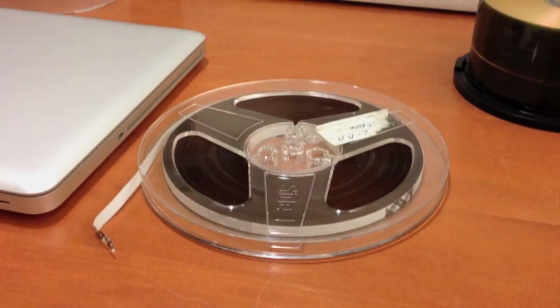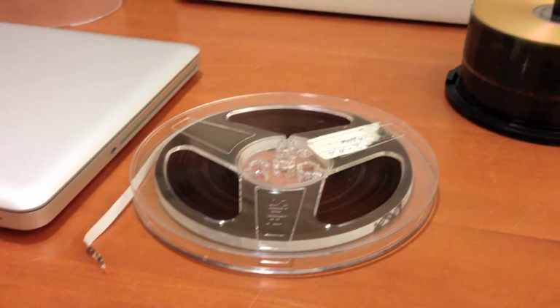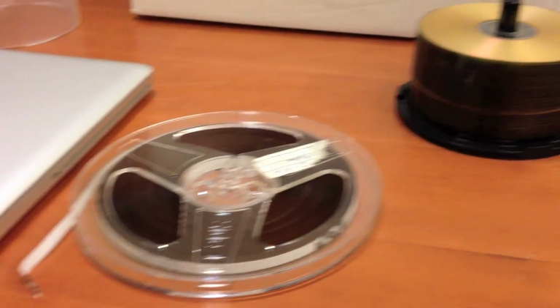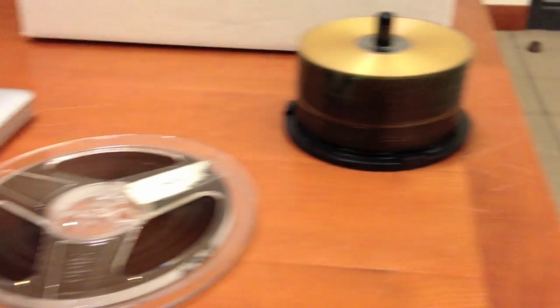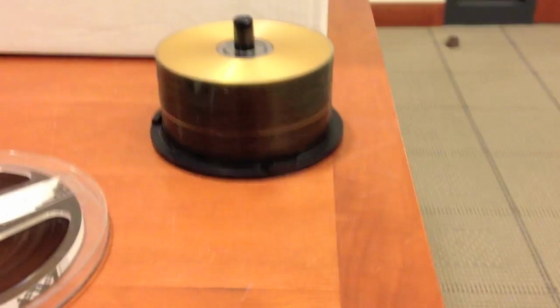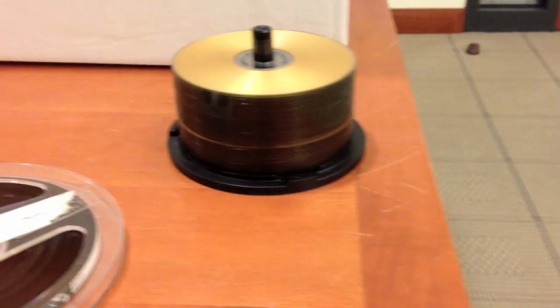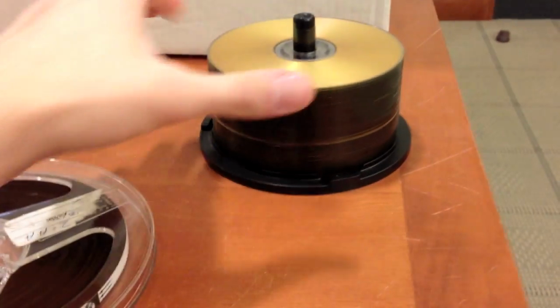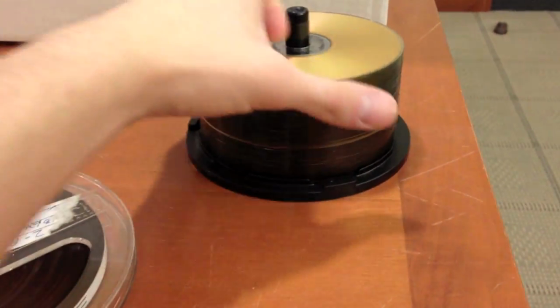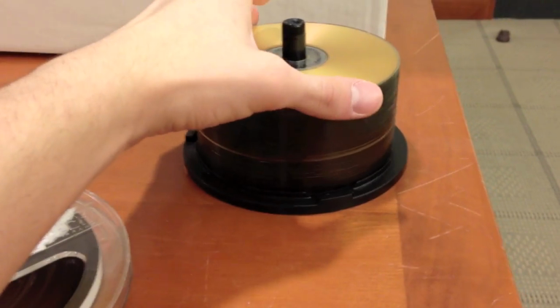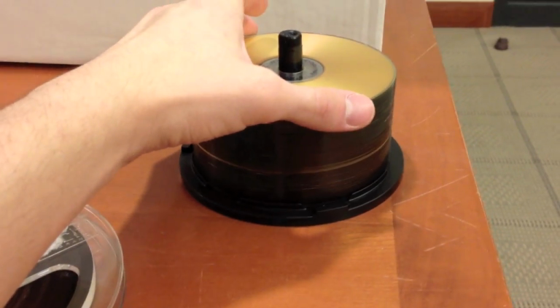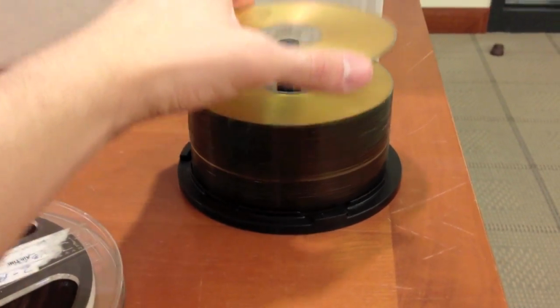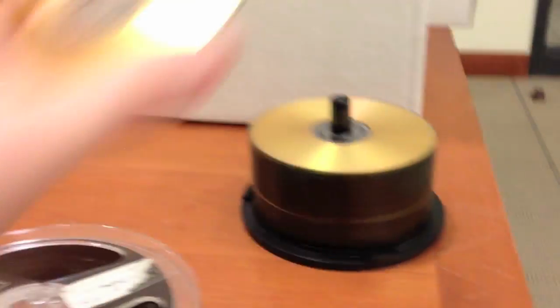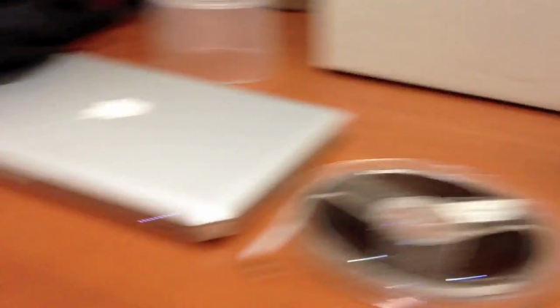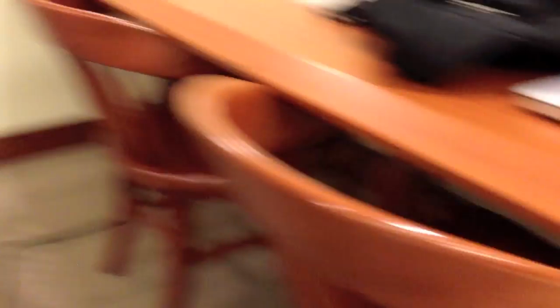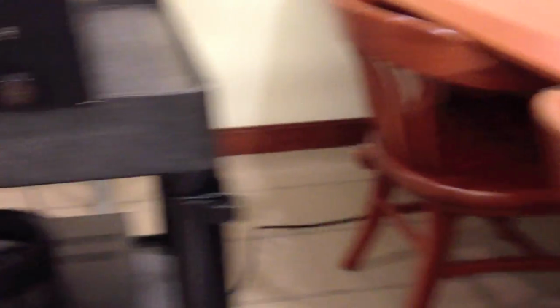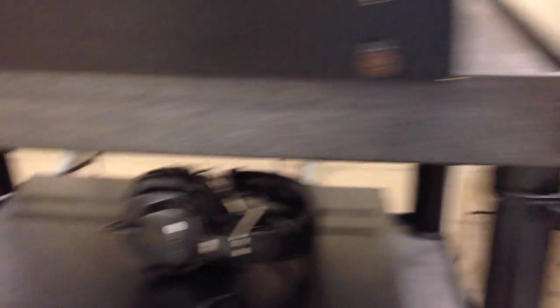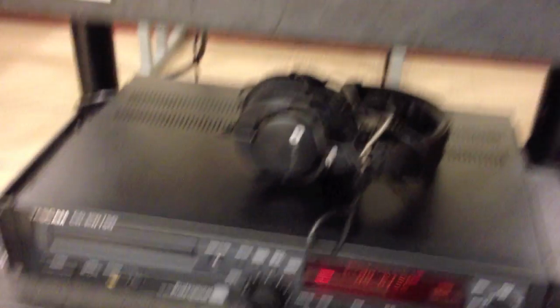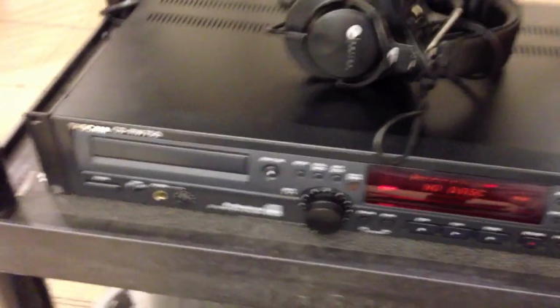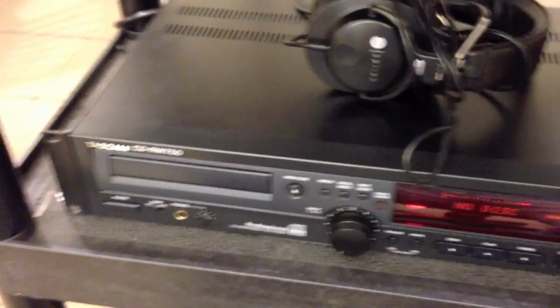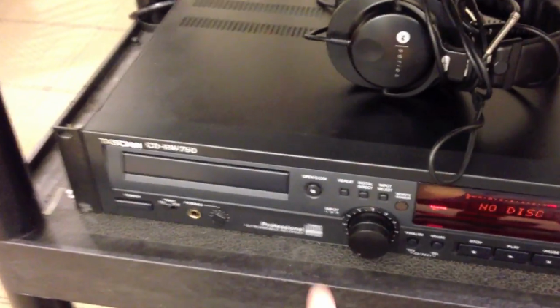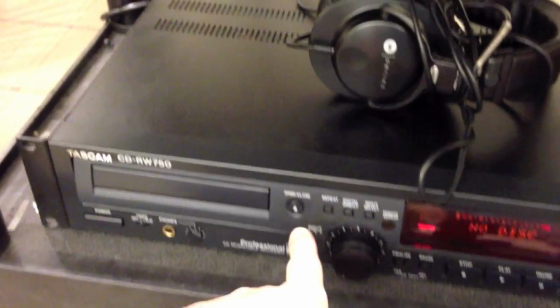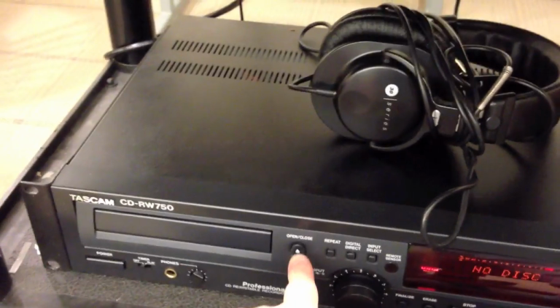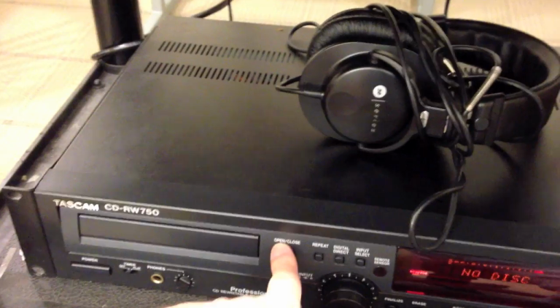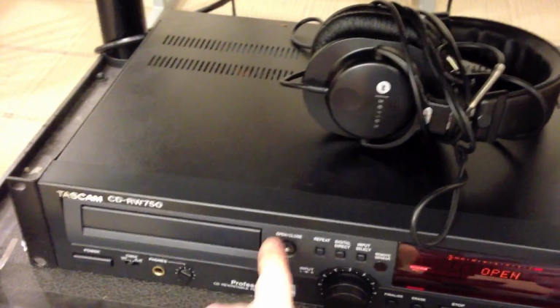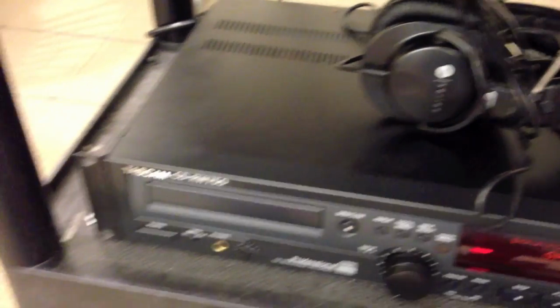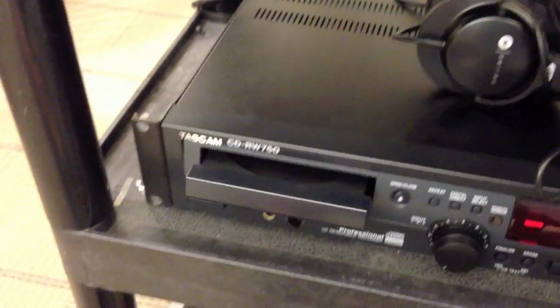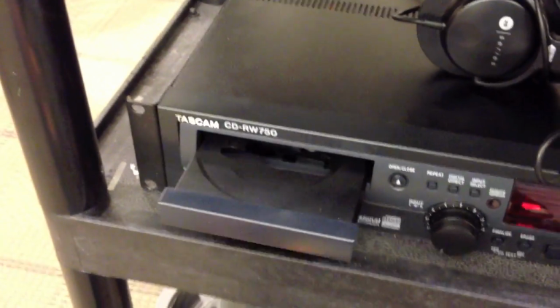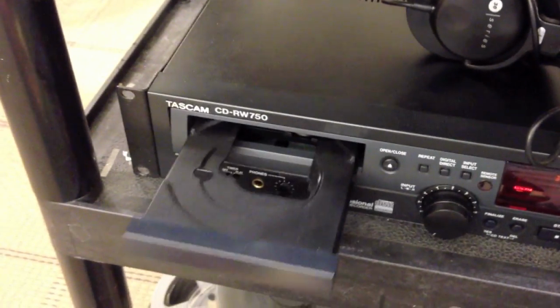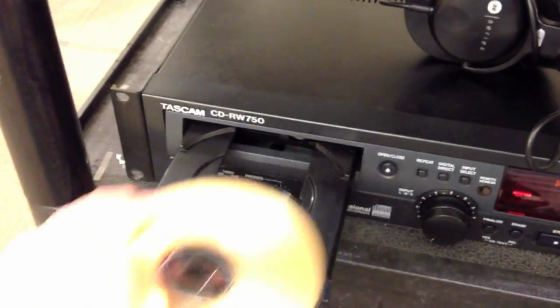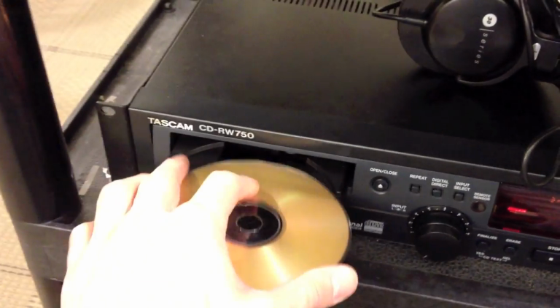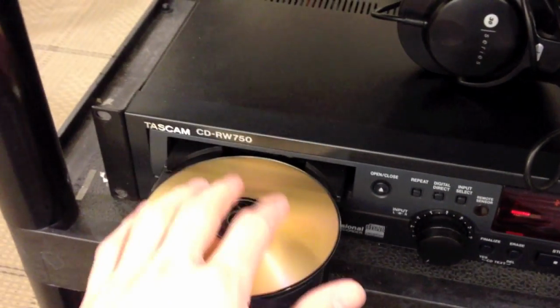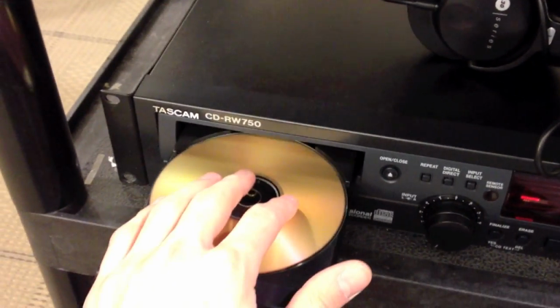In order to properly digitize a tape reel, you must first pick up a CD, and then place that CD into the CD machine, which that tape will be recorded onto.